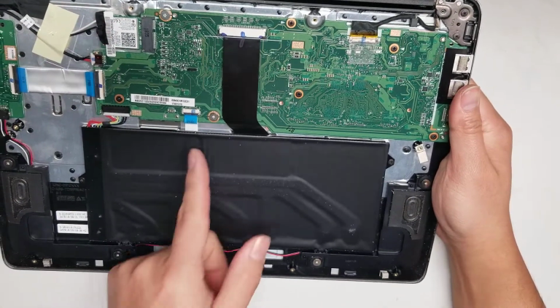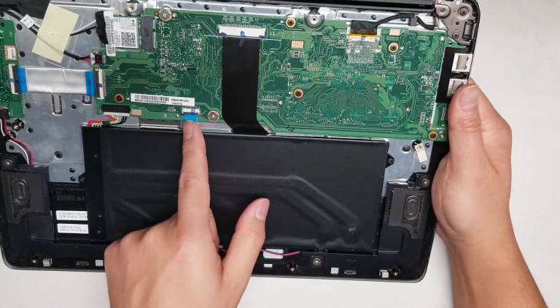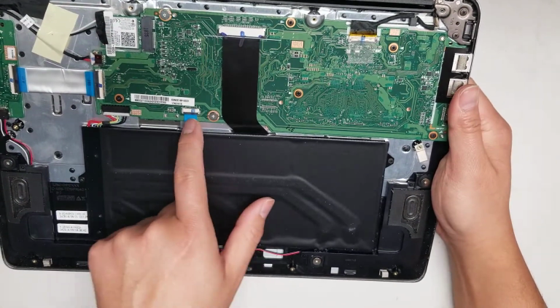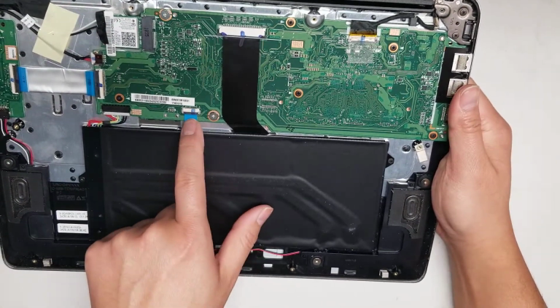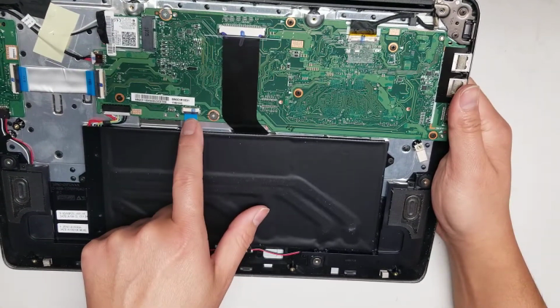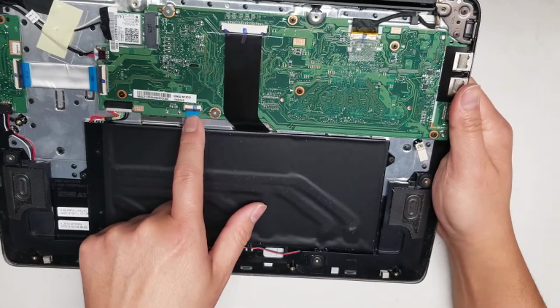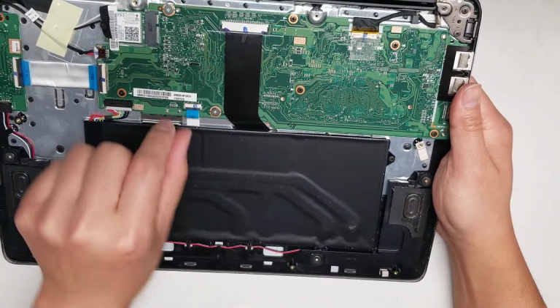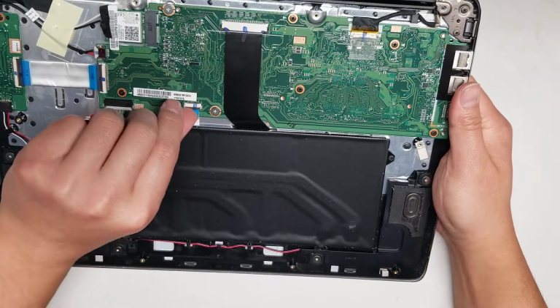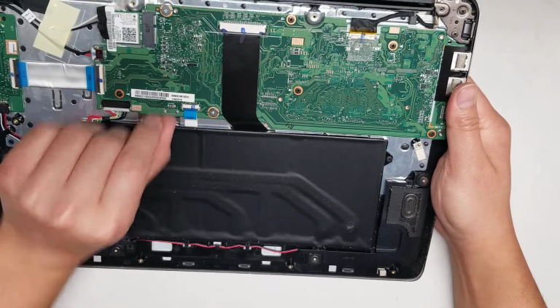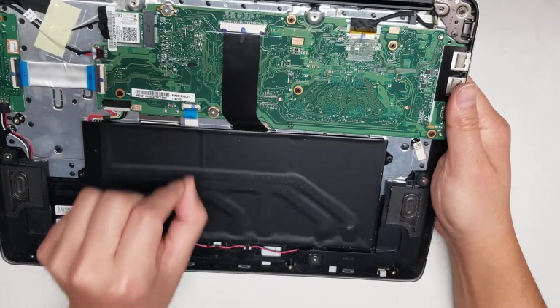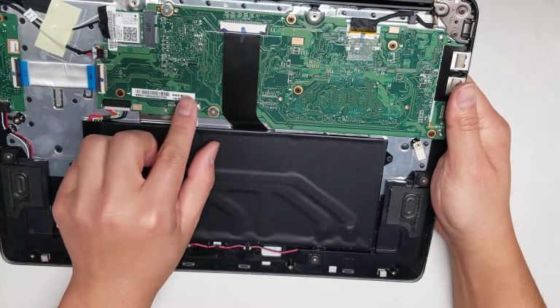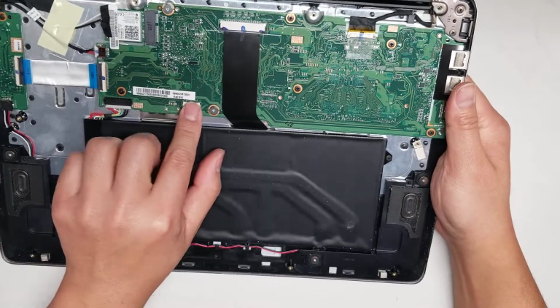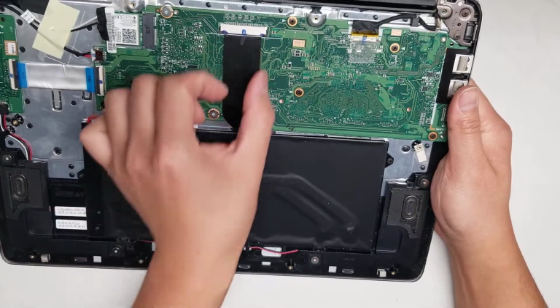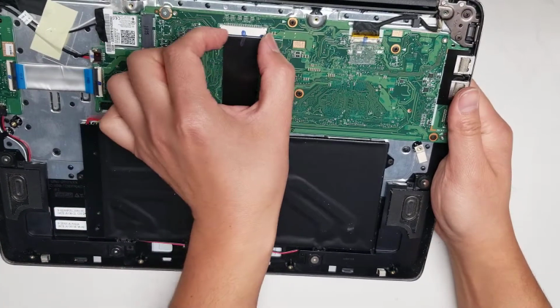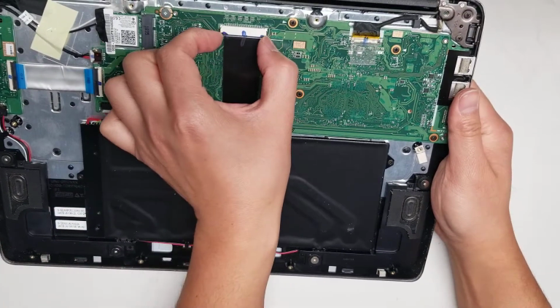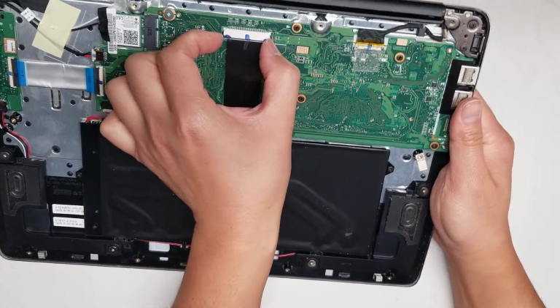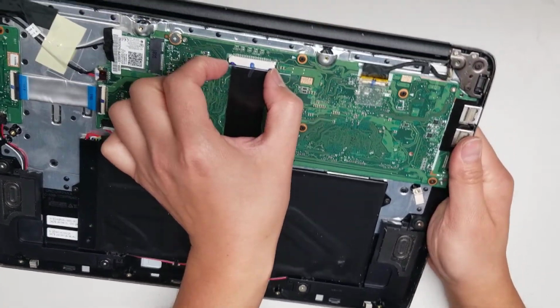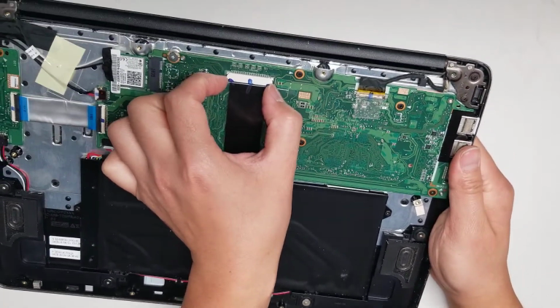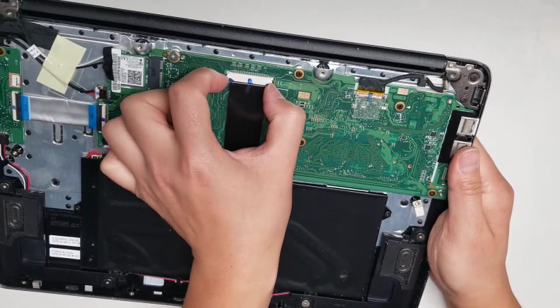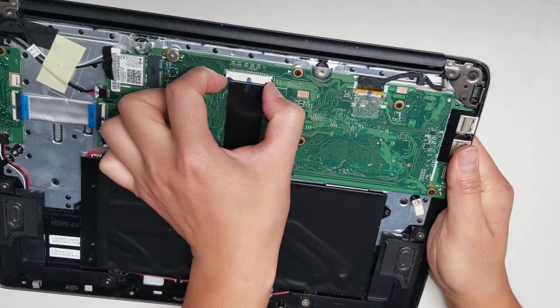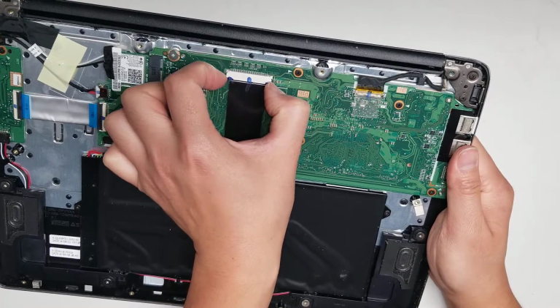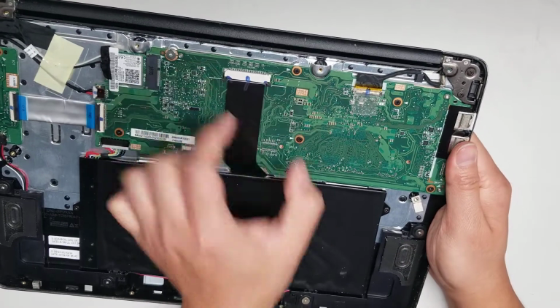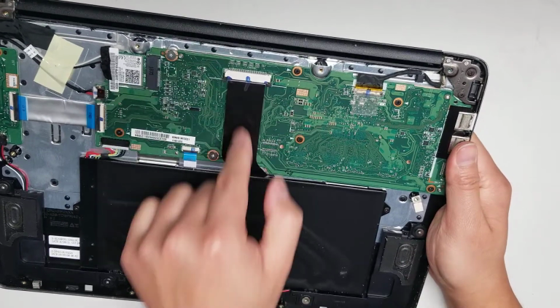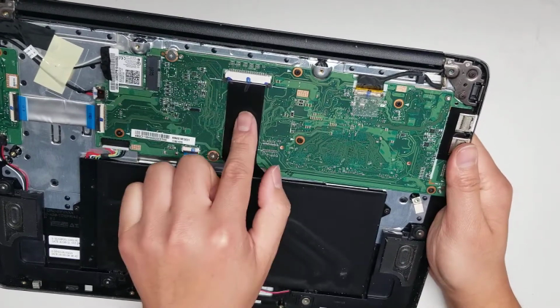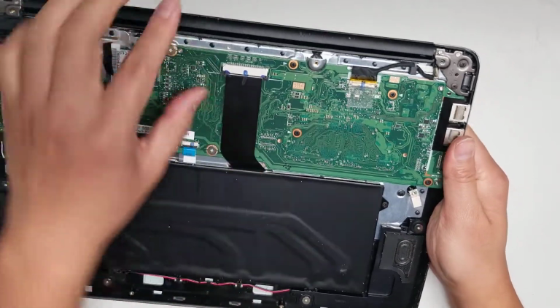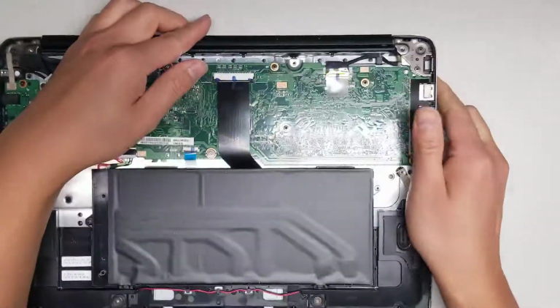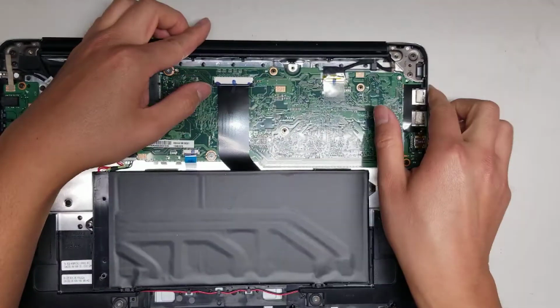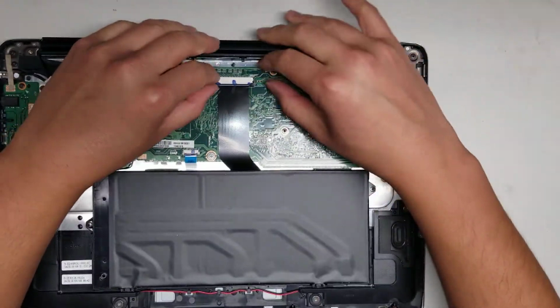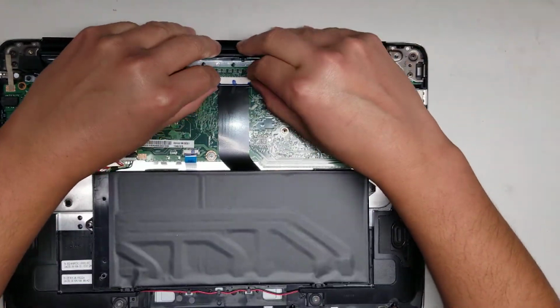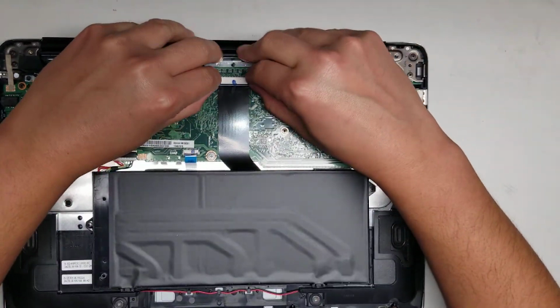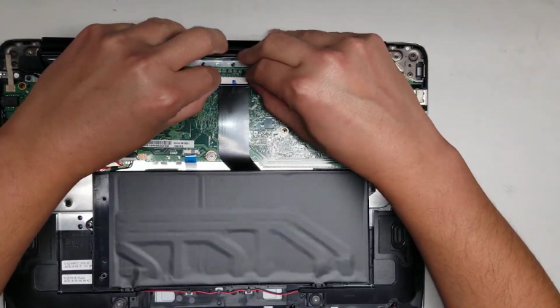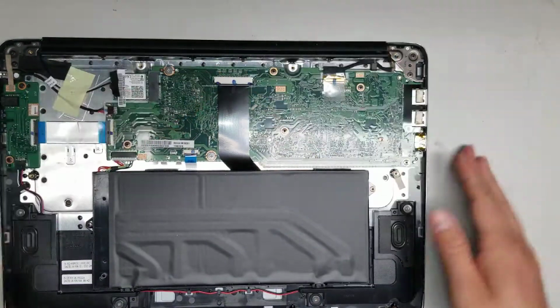You've also got the connector here for the trackpad. To take that out, you just flip this up and pull it out. For the keyboard, there are two tabs here — you wiggle this out and then pull the cable out. To put it back, just place it back and push the tabs back down.